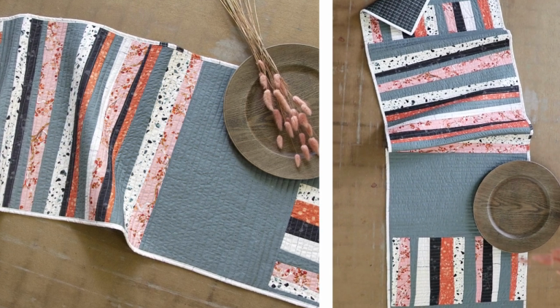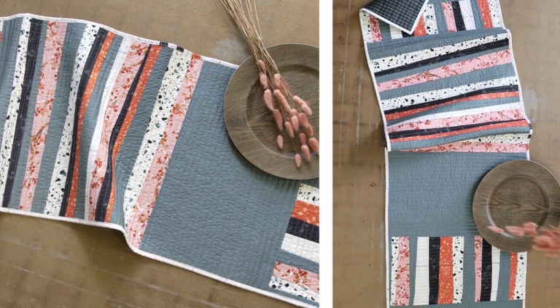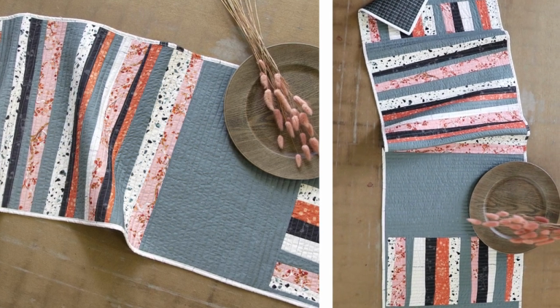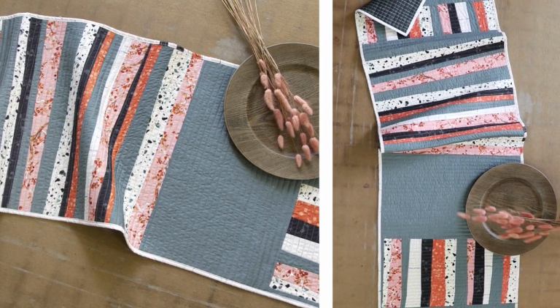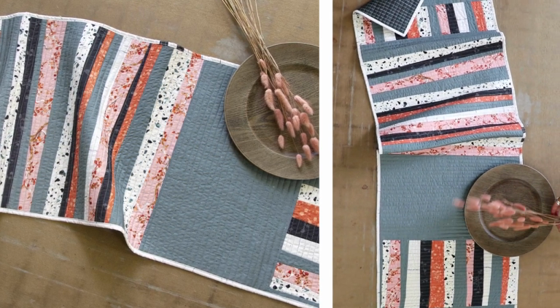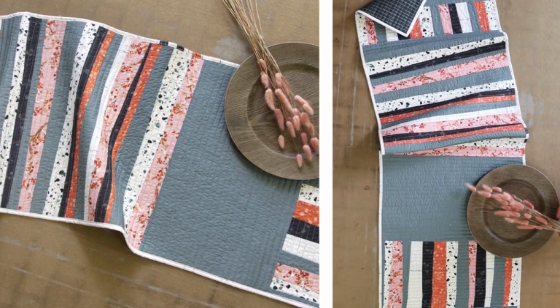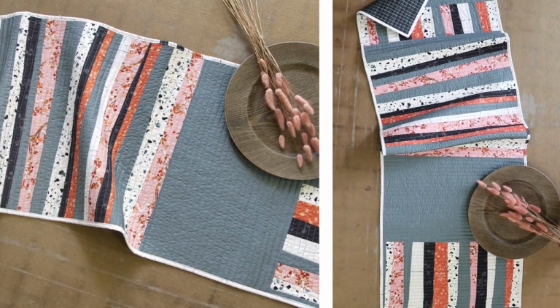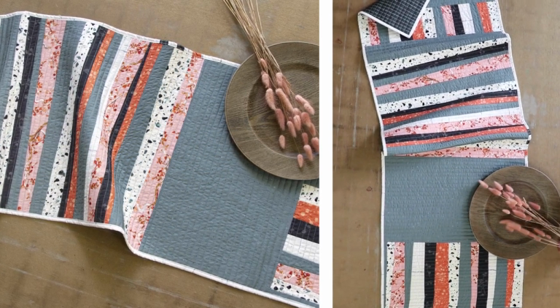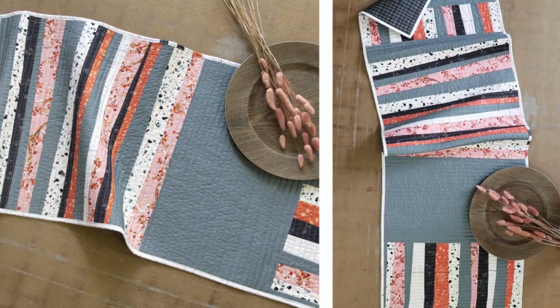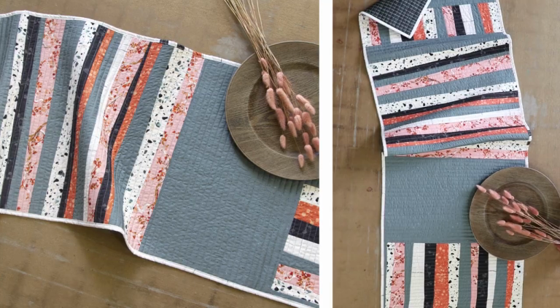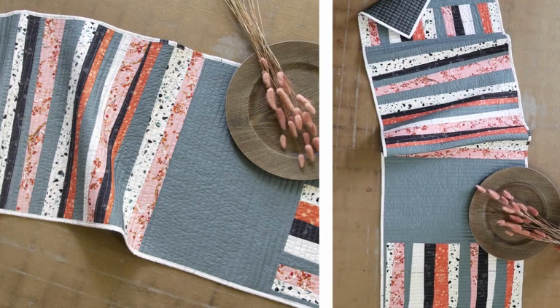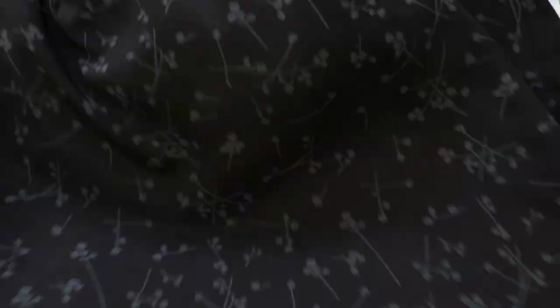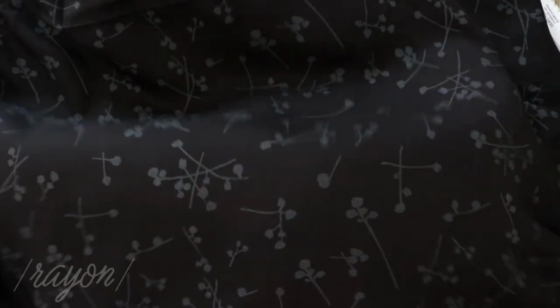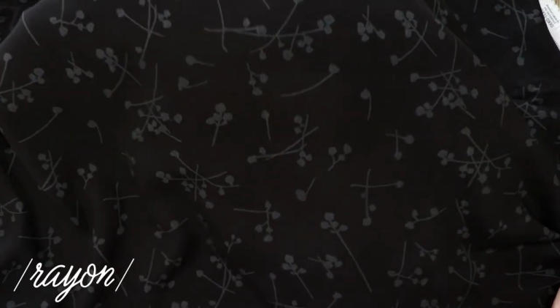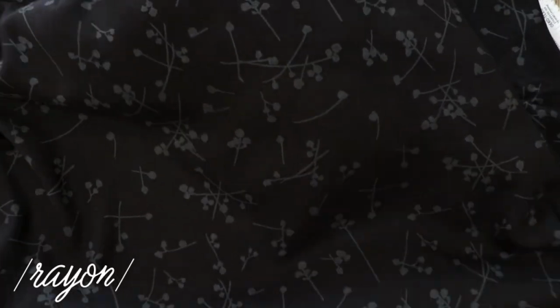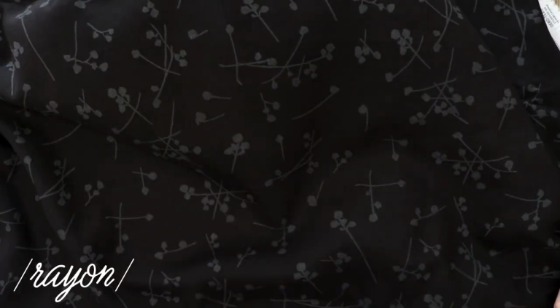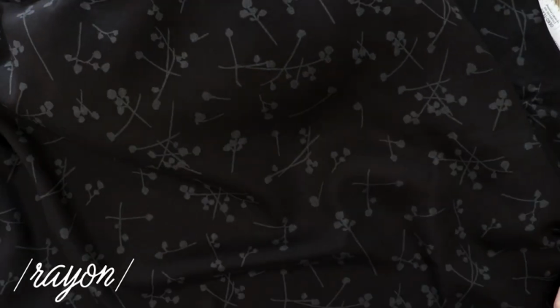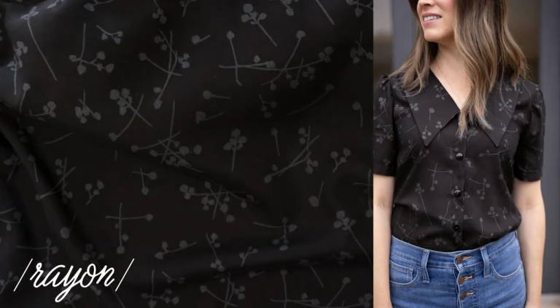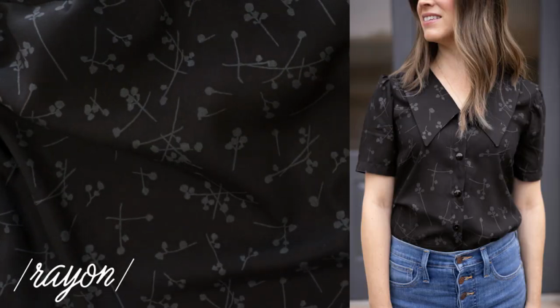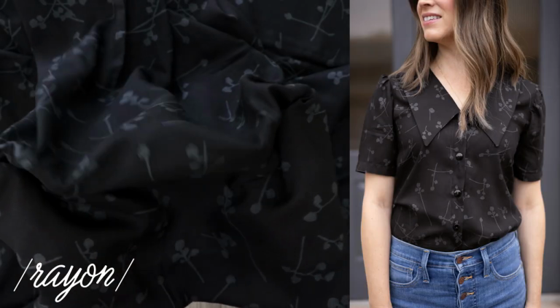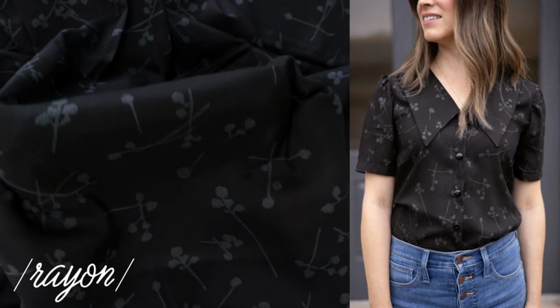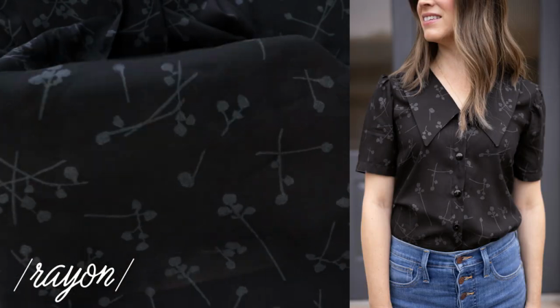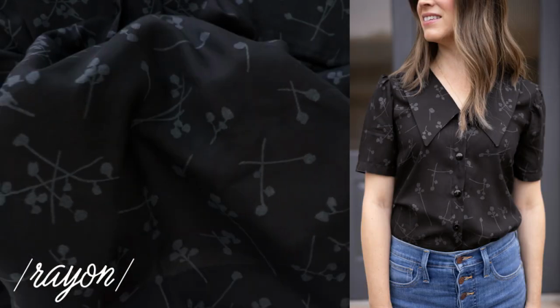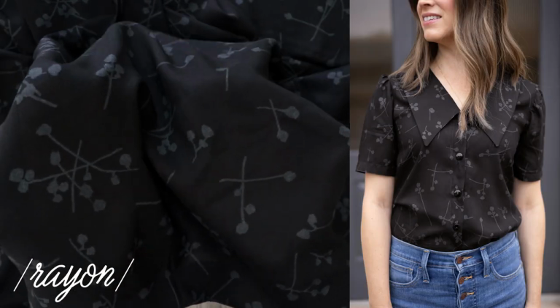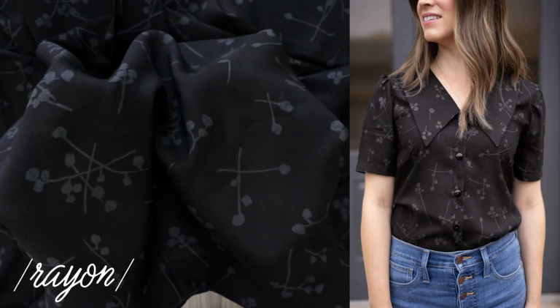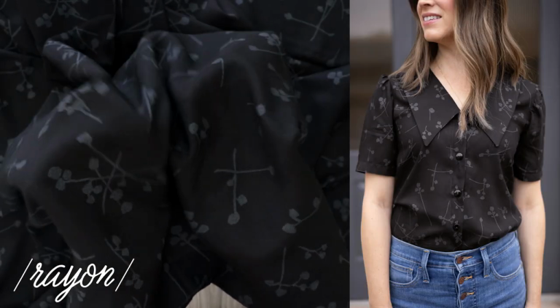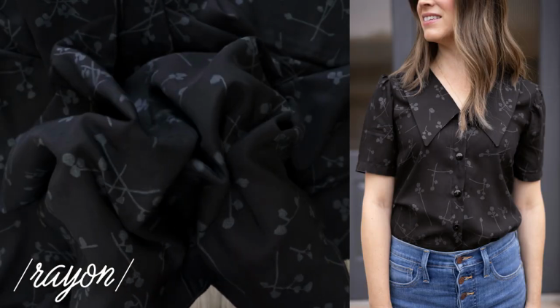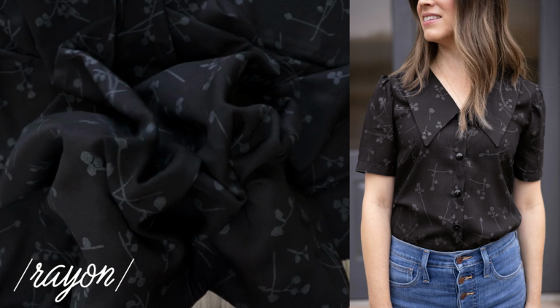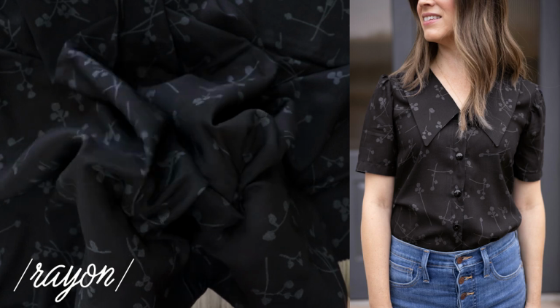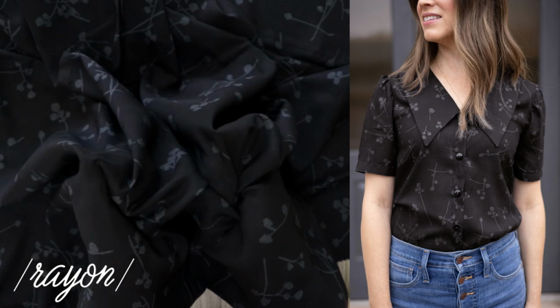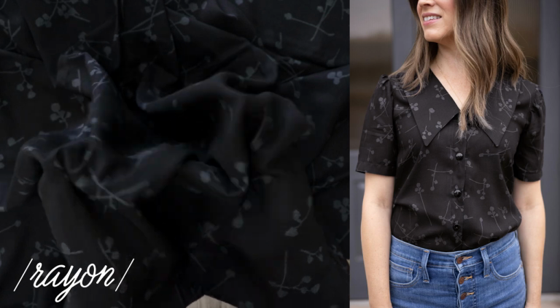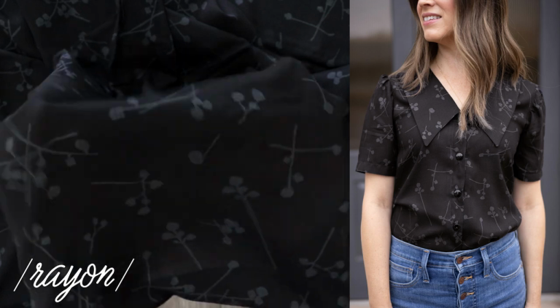You can't go wrong with the available rayon print in this collection. This substrate has such a soft hand and a delicate drape. It's perfect for dresses, blouses and more.